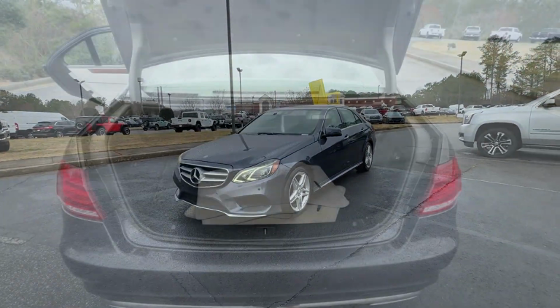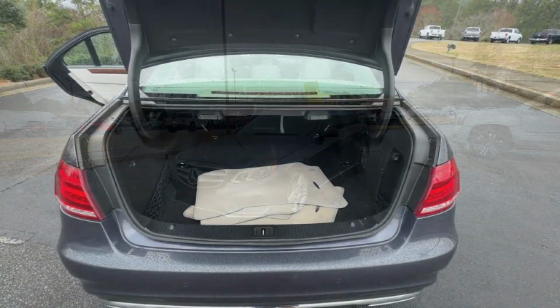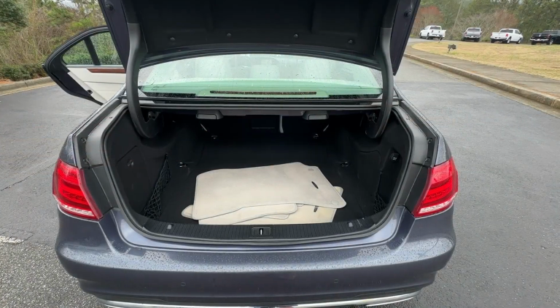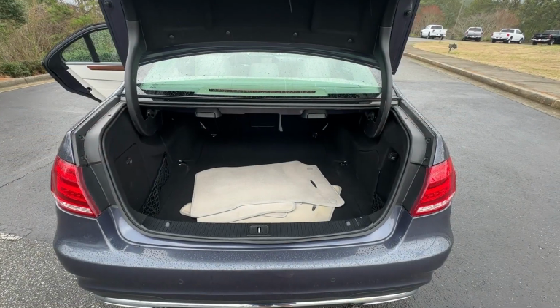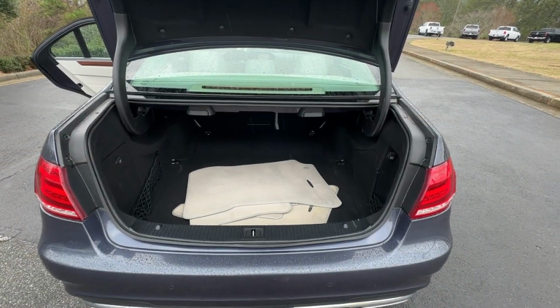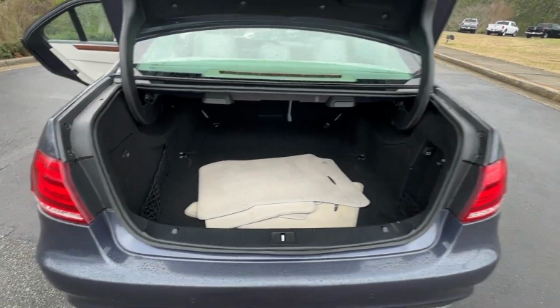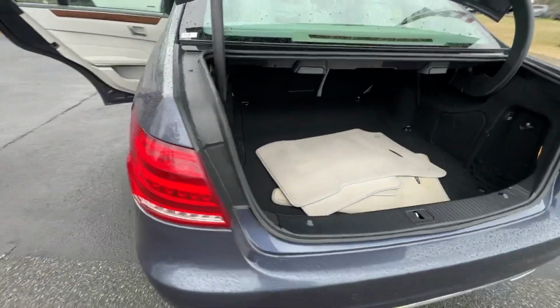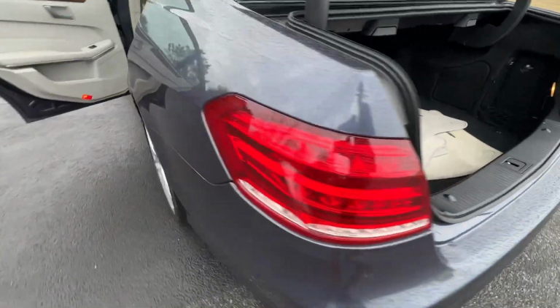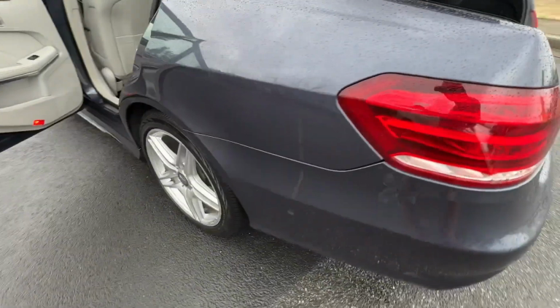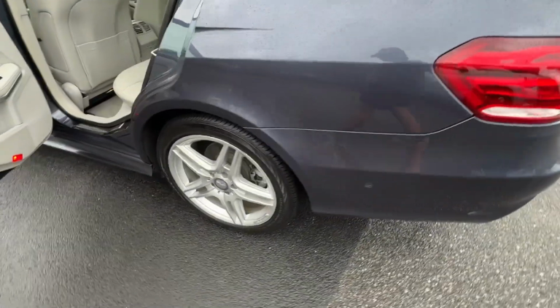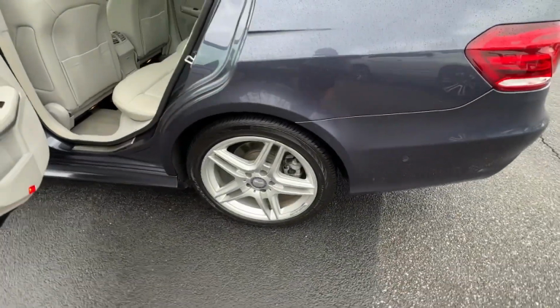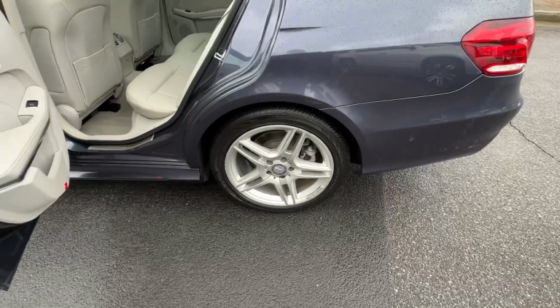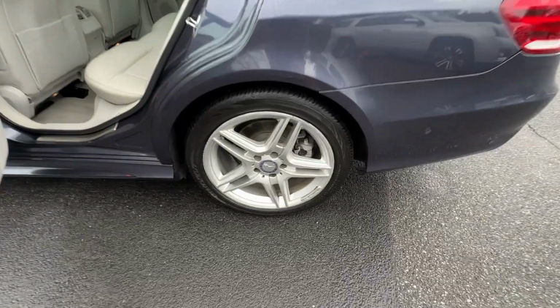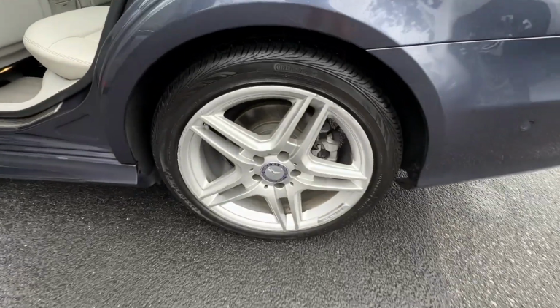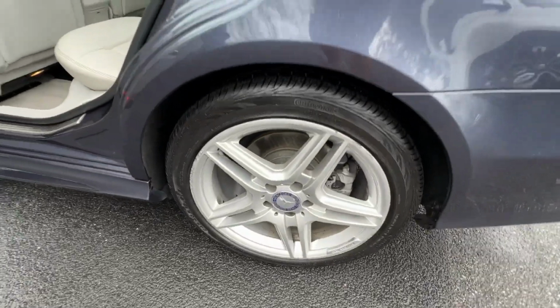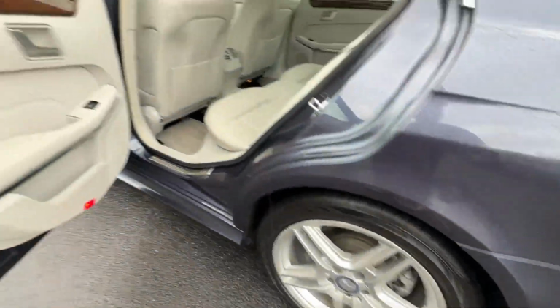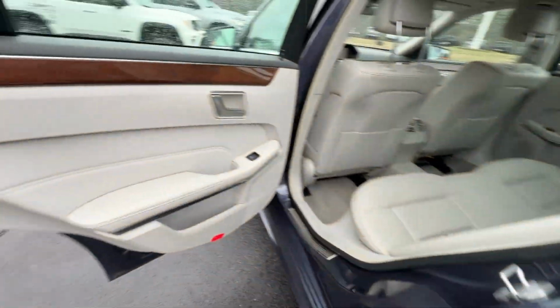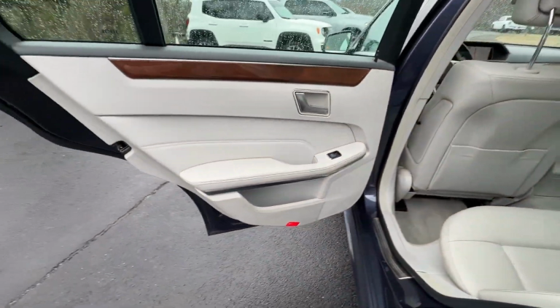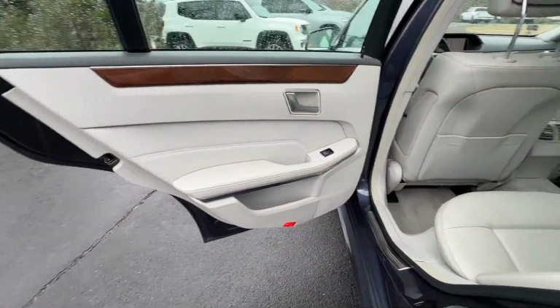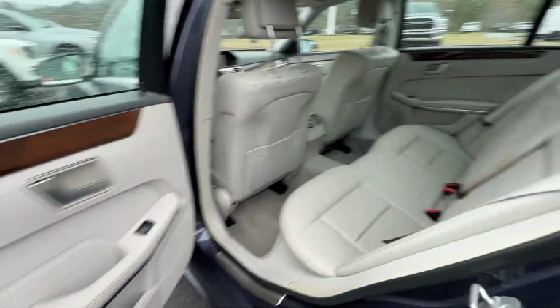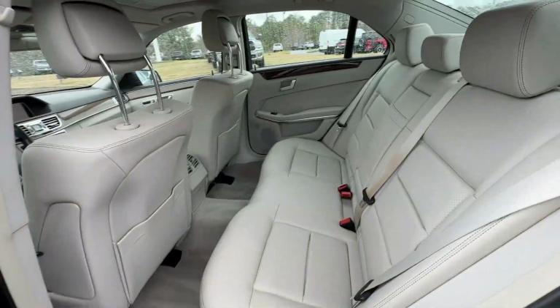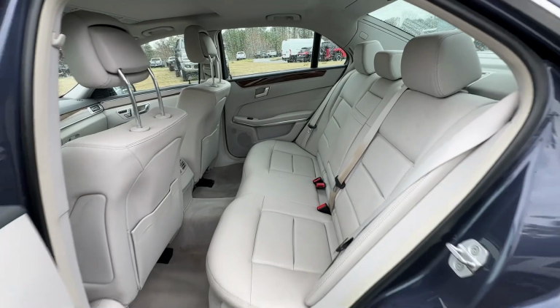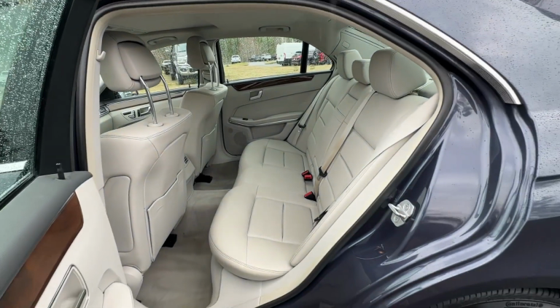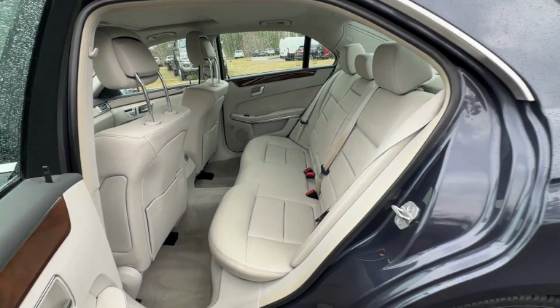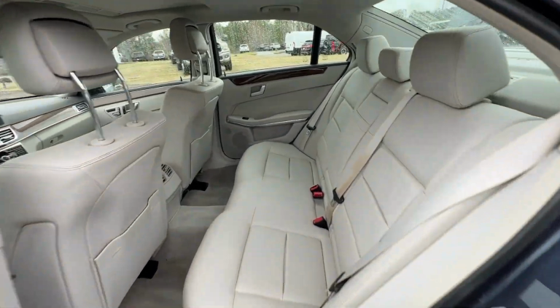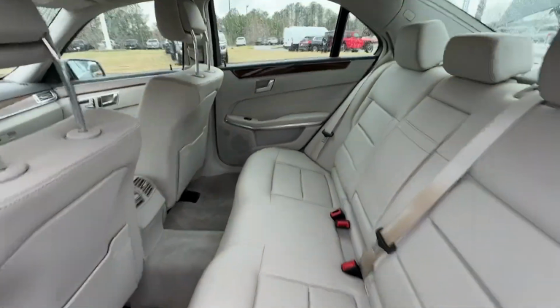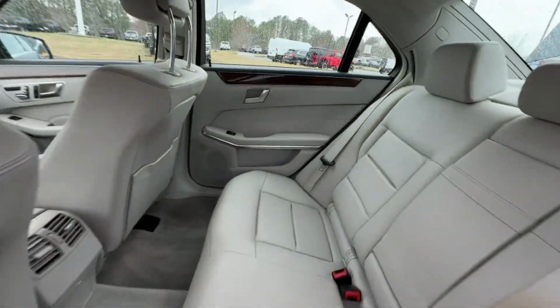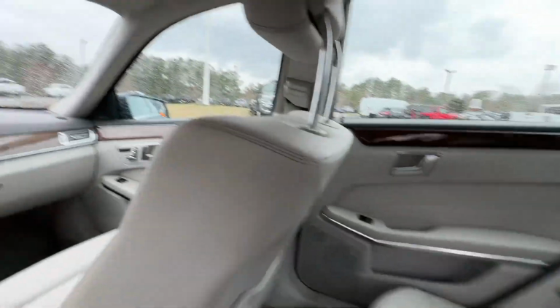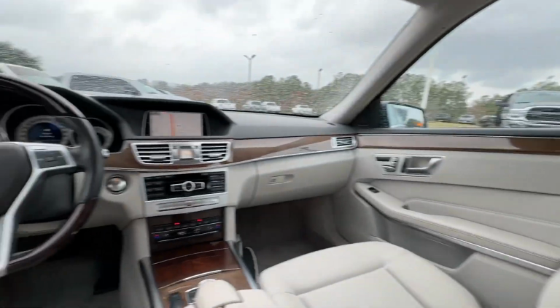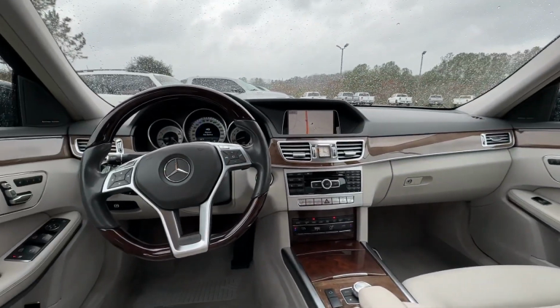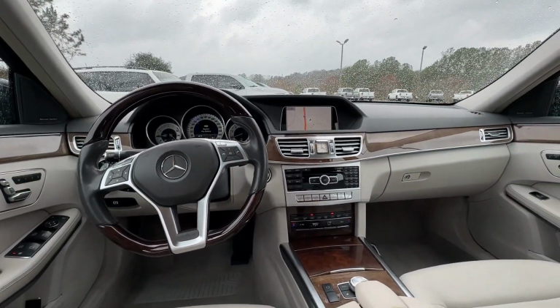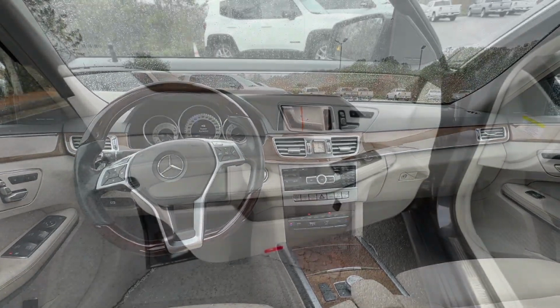These are just some of the great options this vehicle comes with: navigation system, keyless entry, moonroof, power passenger seat, satellite radio, woodgrain interior trim, heated mirrors, fog lamps, aluminum wheels, and alarm.